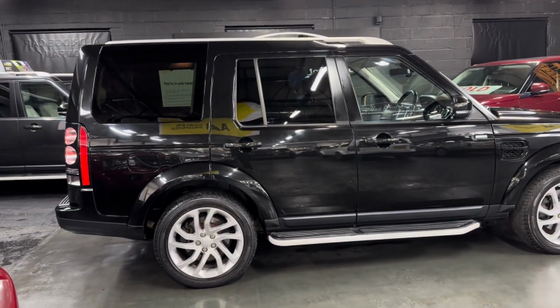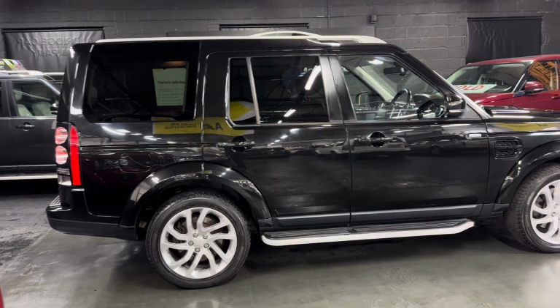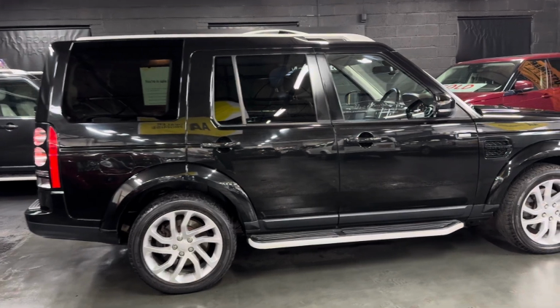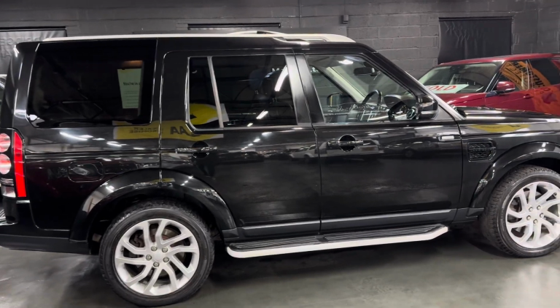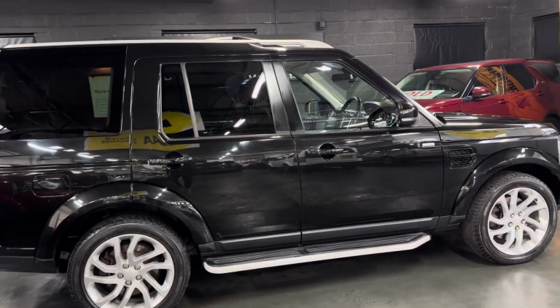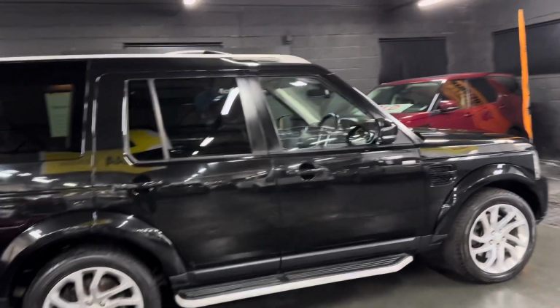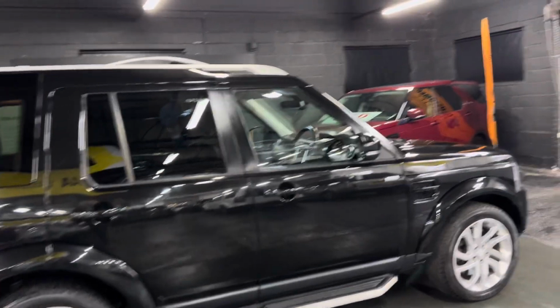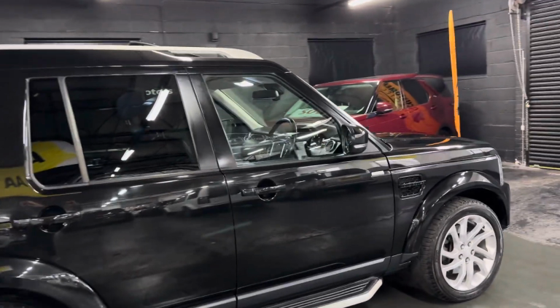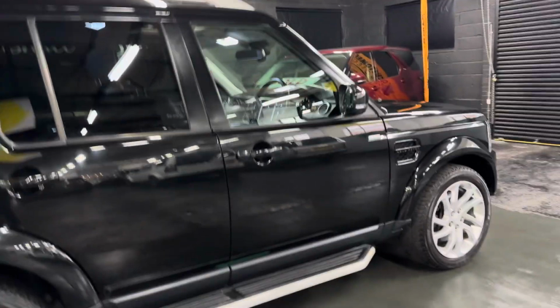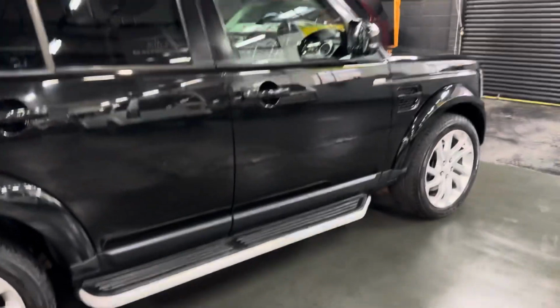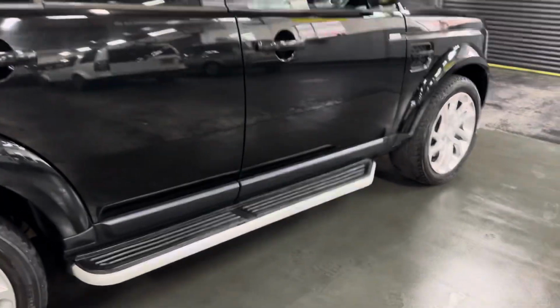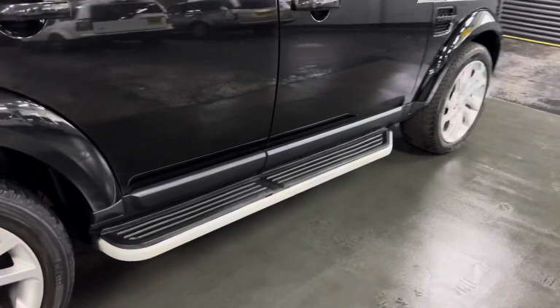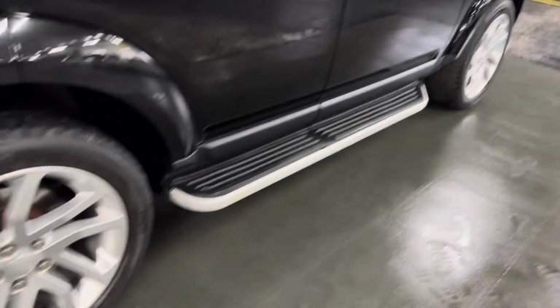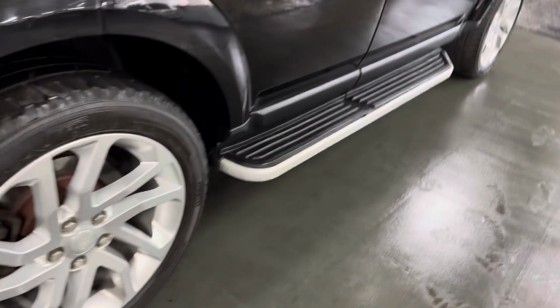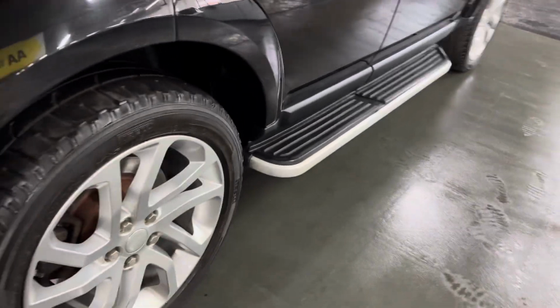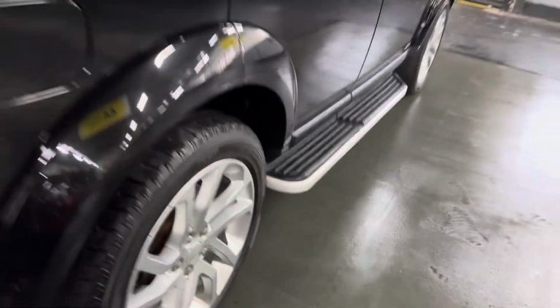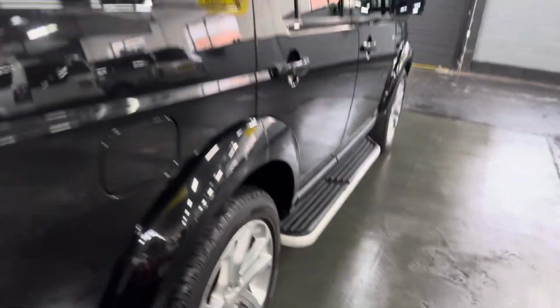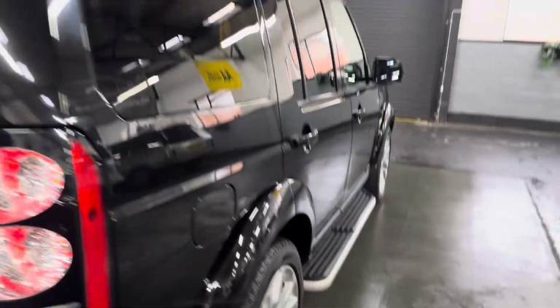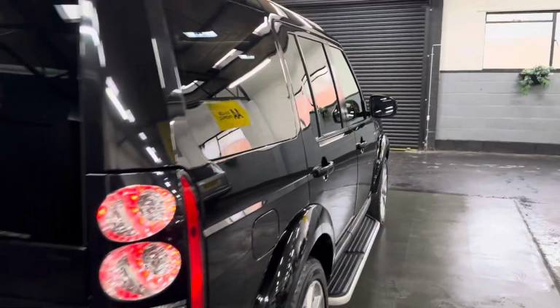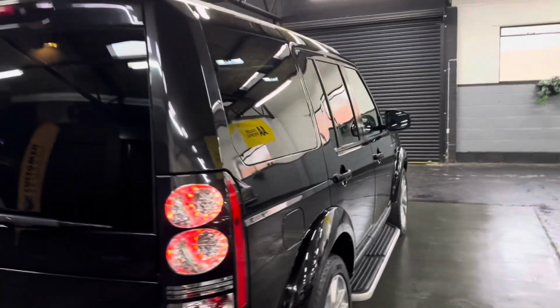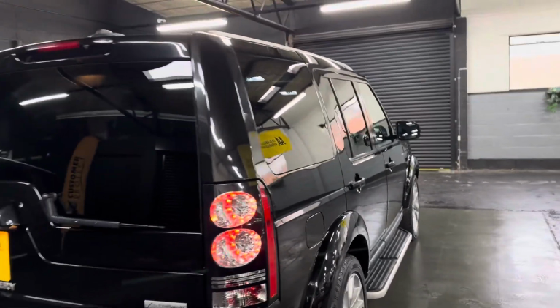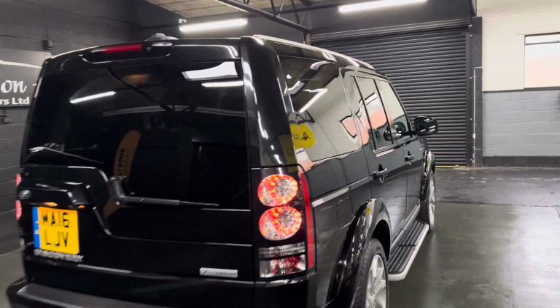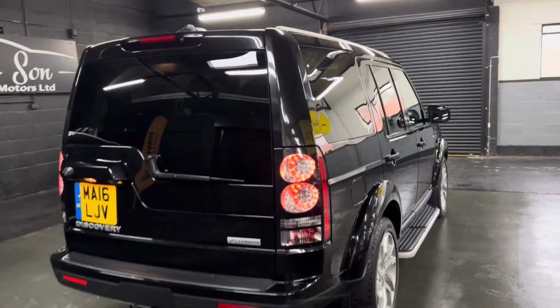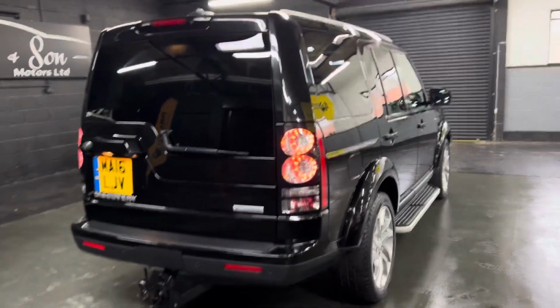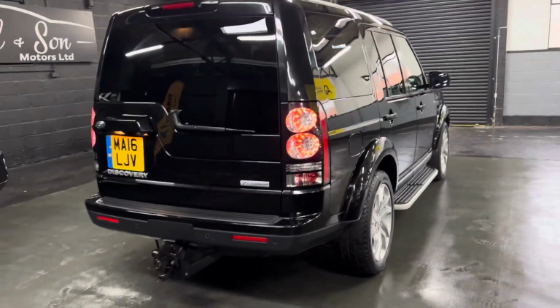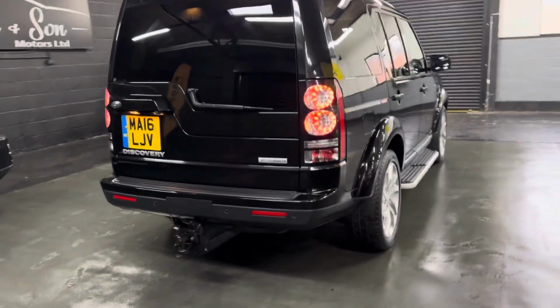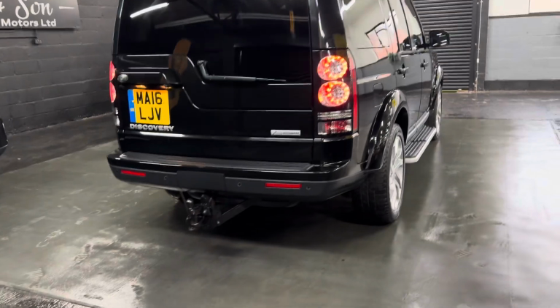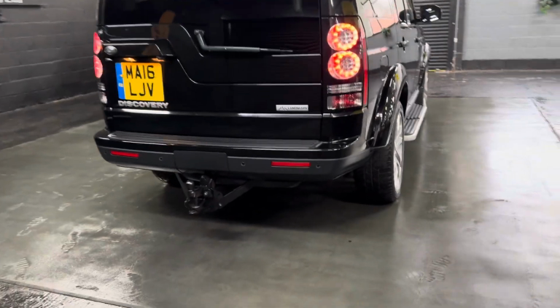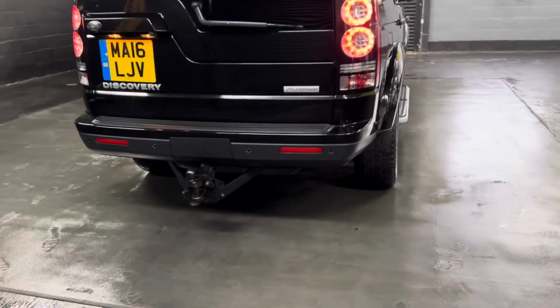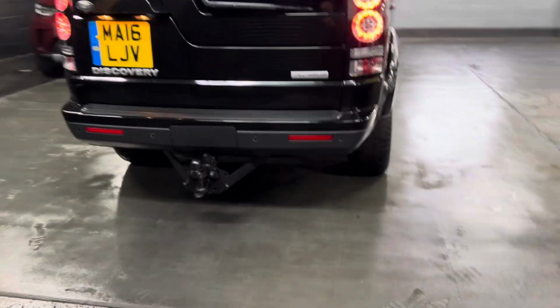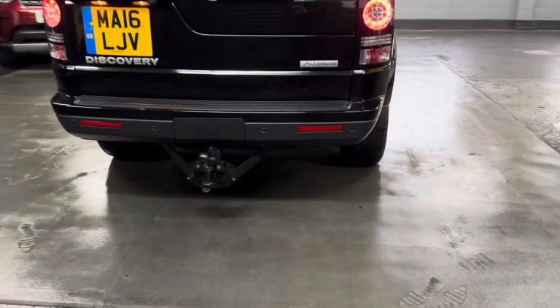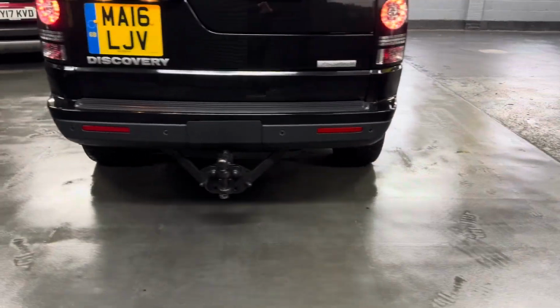Finished in Santorini Black, full black leather interior, side steps, 20-inch alloy wheels, front and rear parking distance control along with reverse camera, and a heavy duty tow bar.